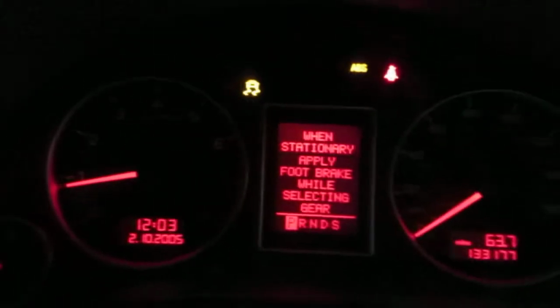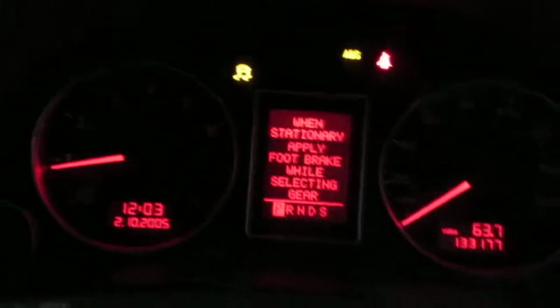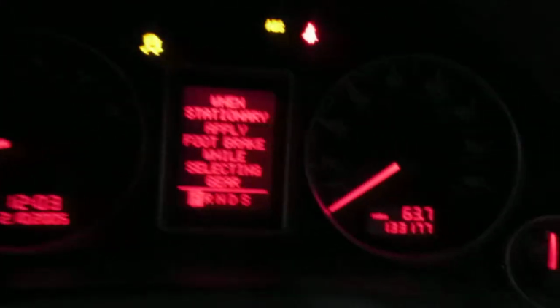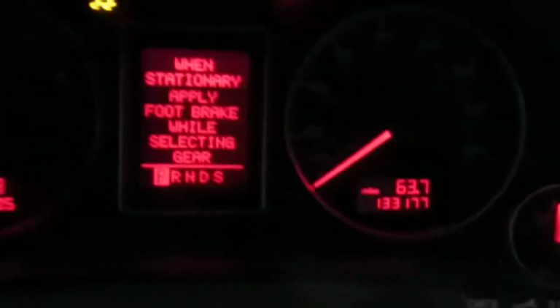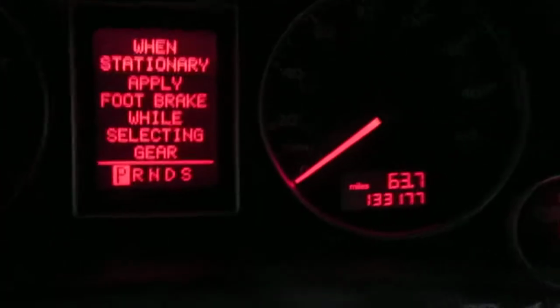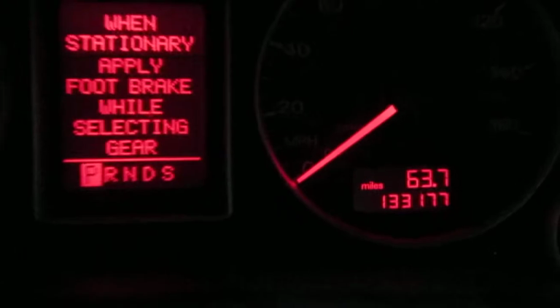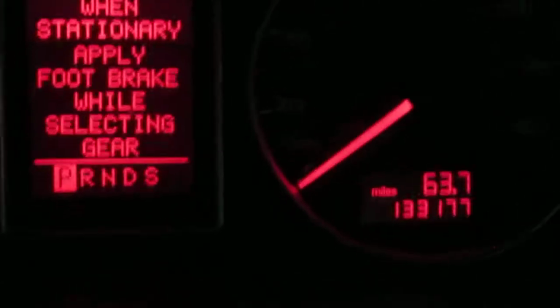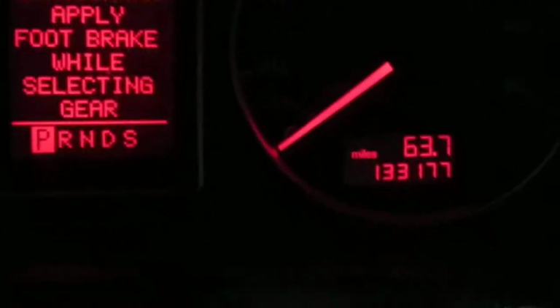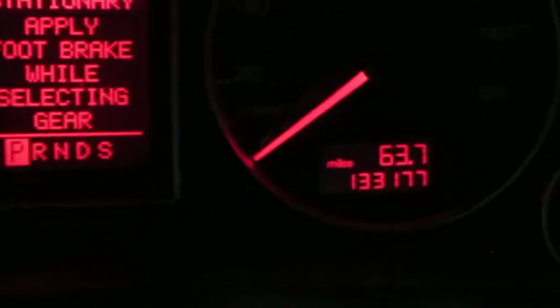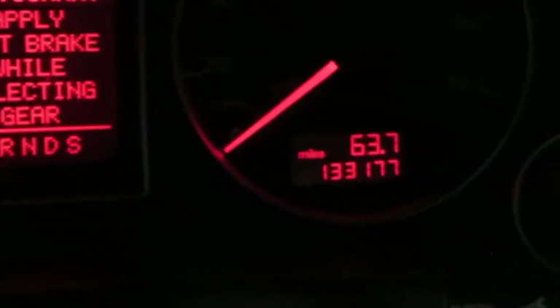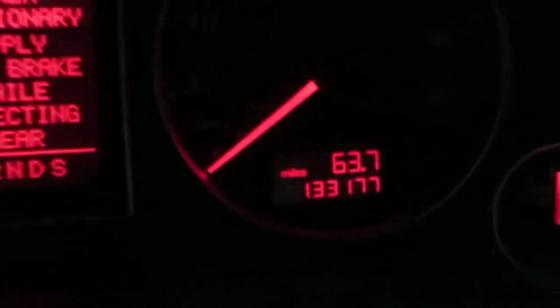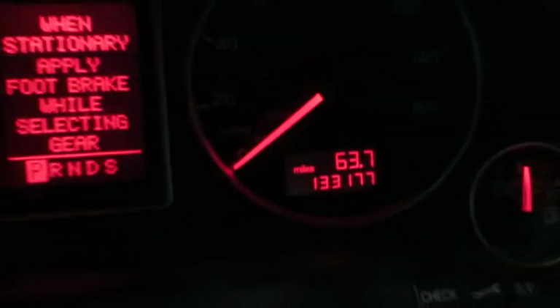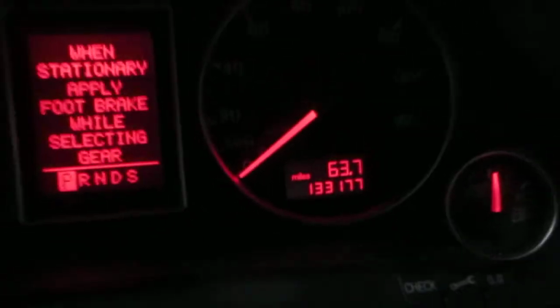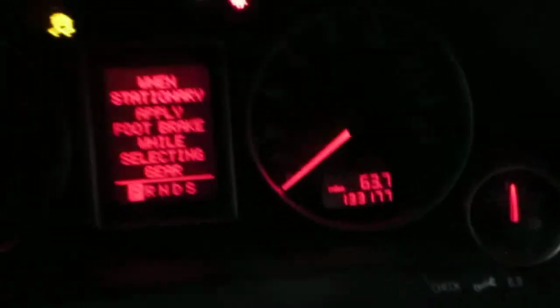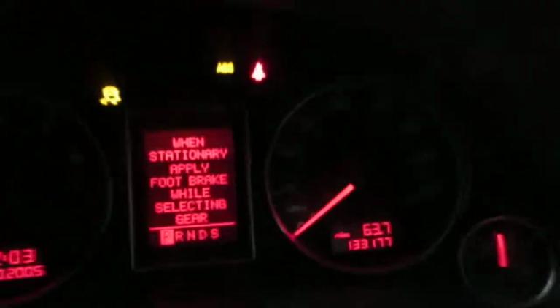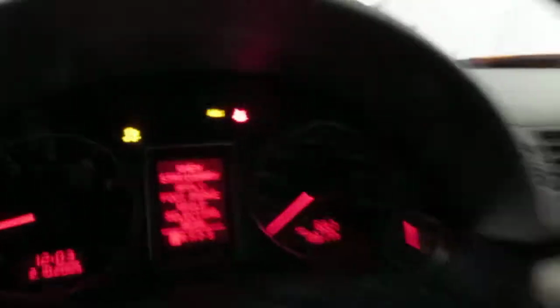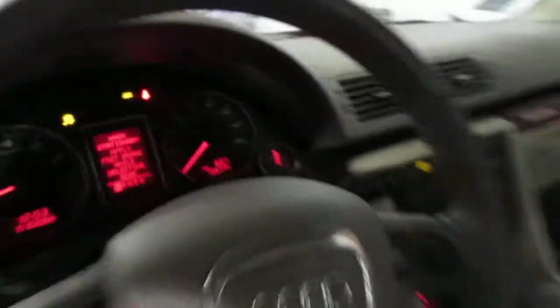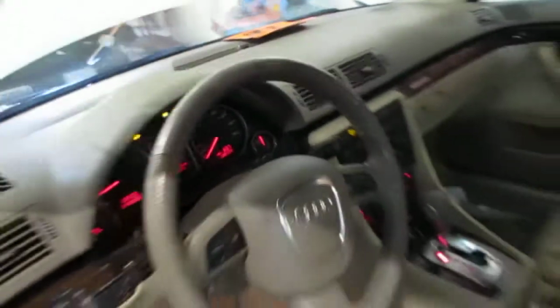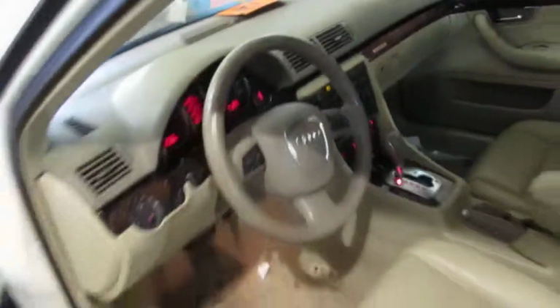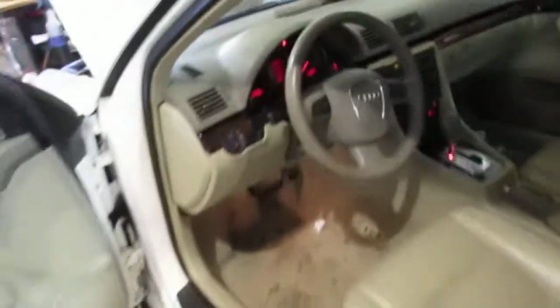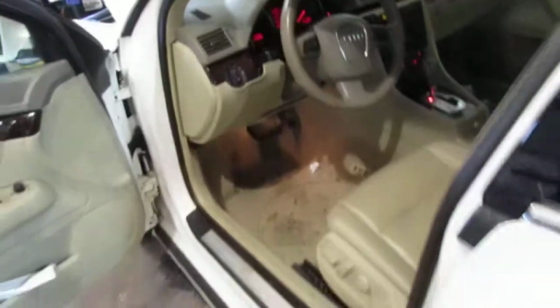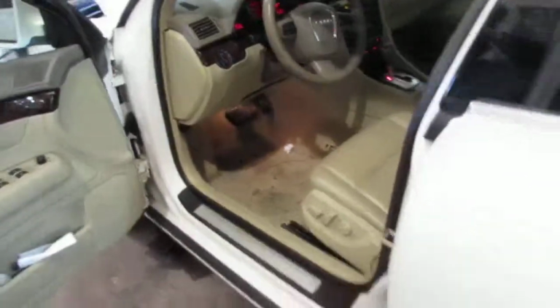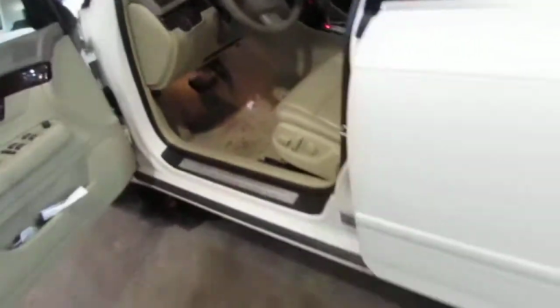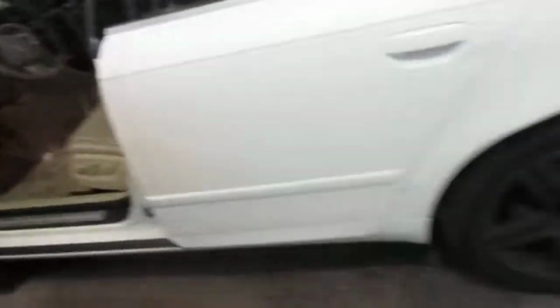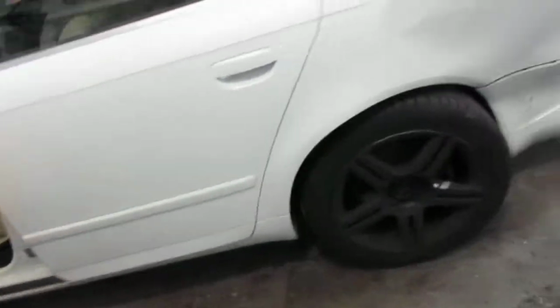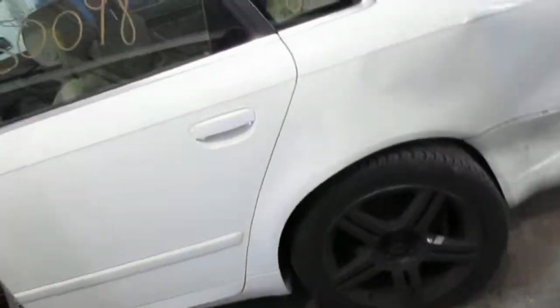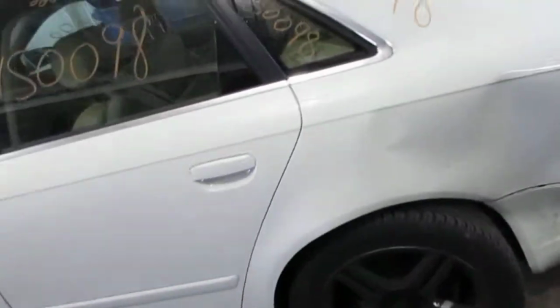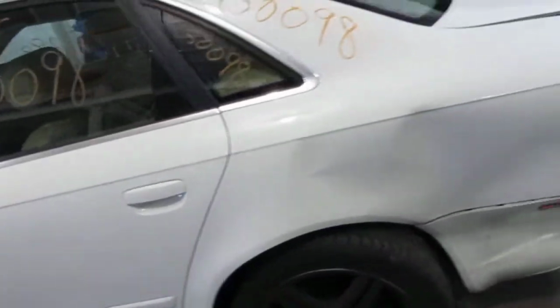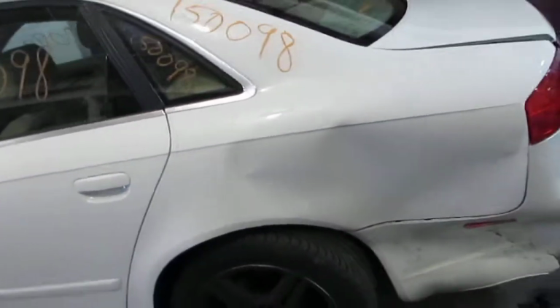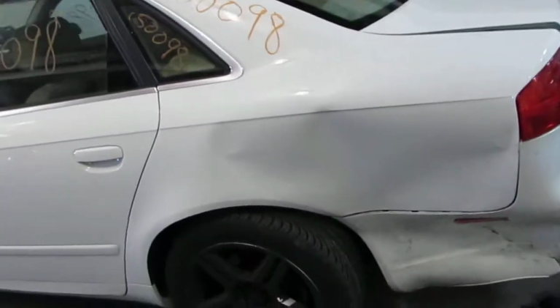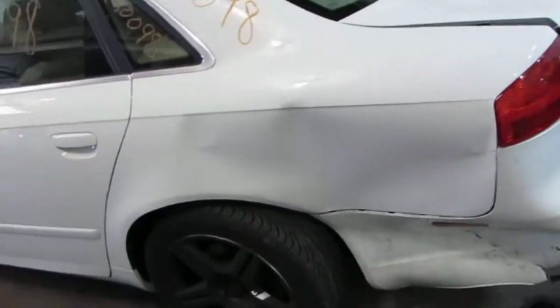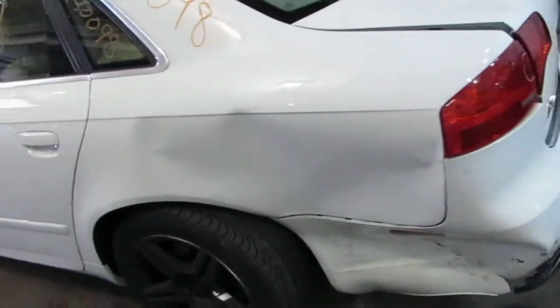As mentioned, the vehicle does currently have 133,000 miles, as you can see there. This vehicle was purchased locally through one of our auctions due to the left rear collision.